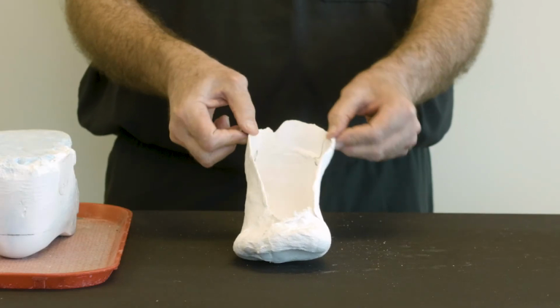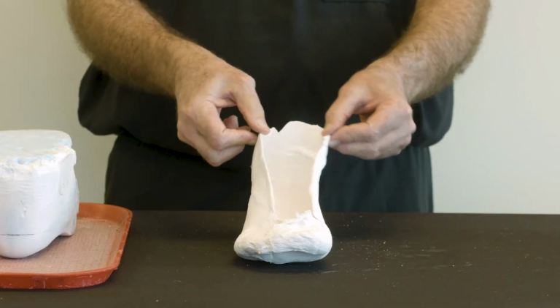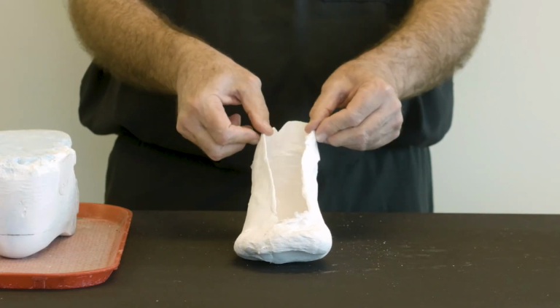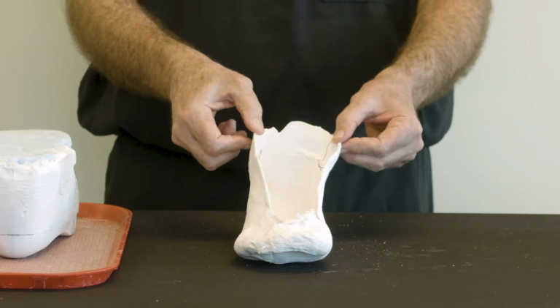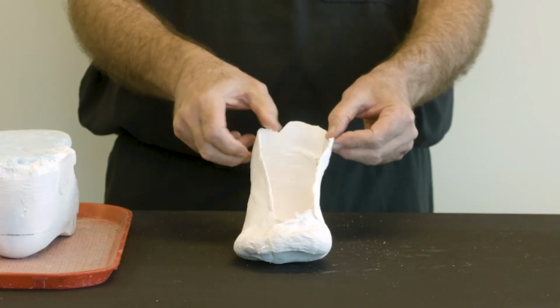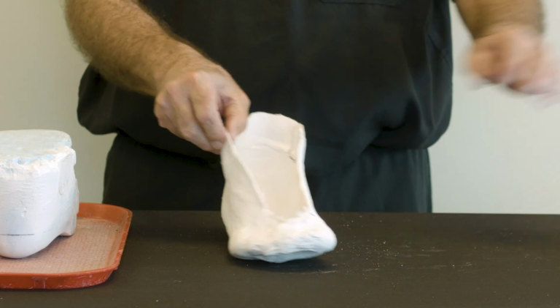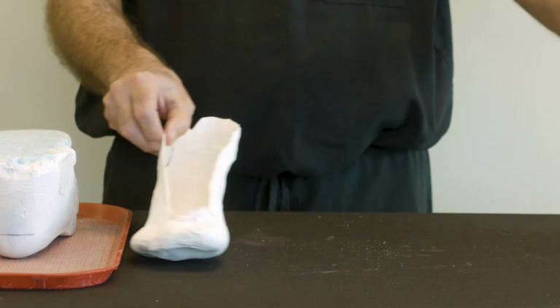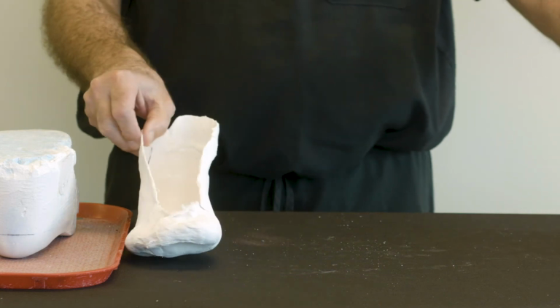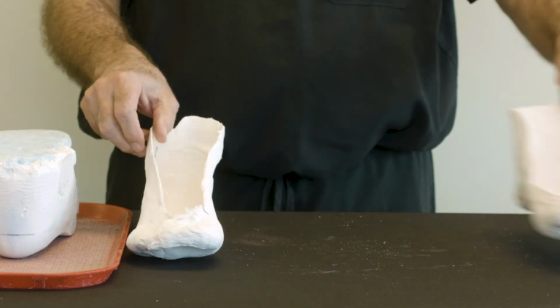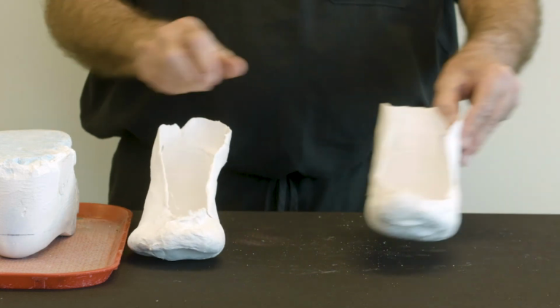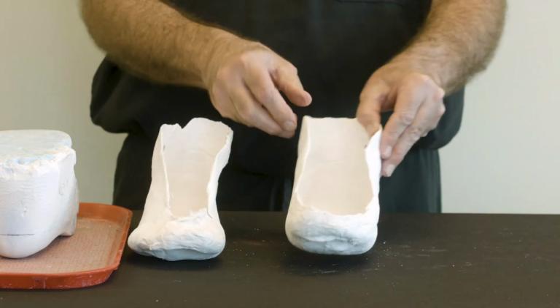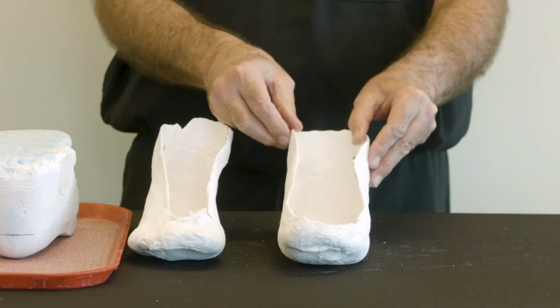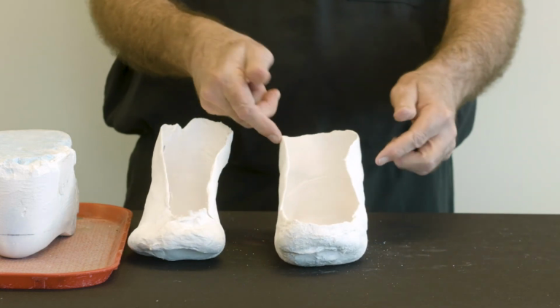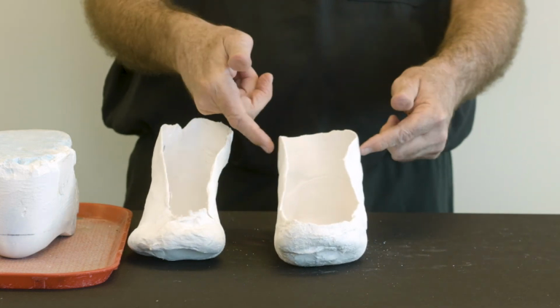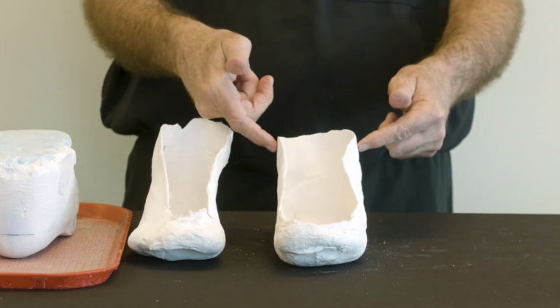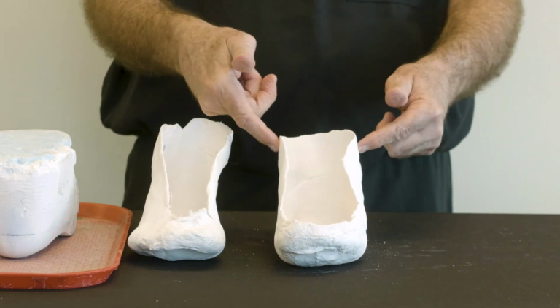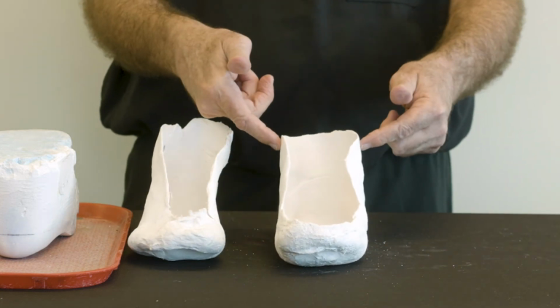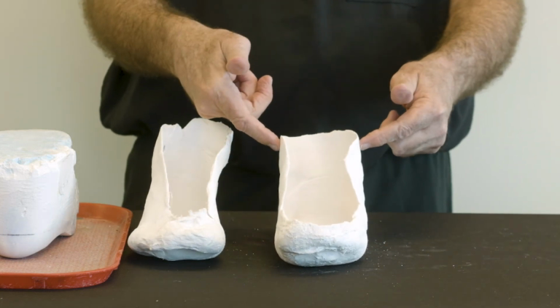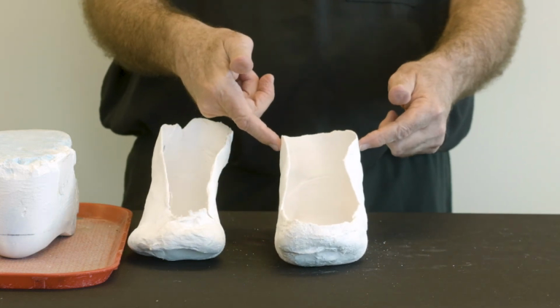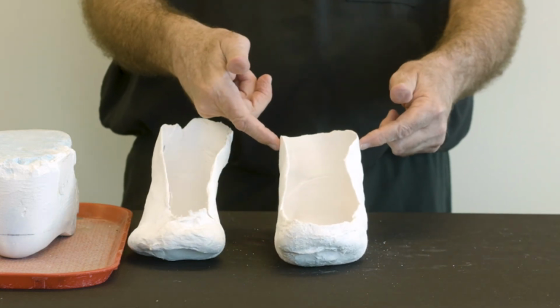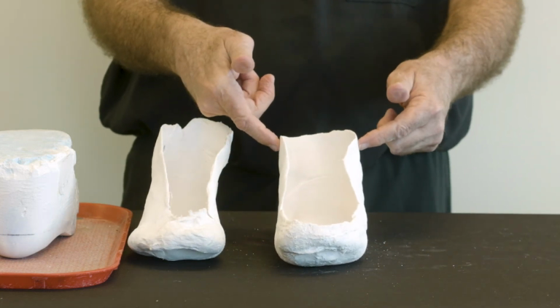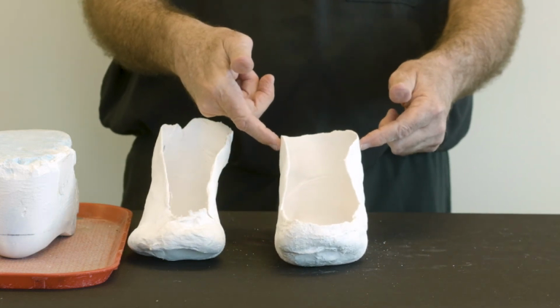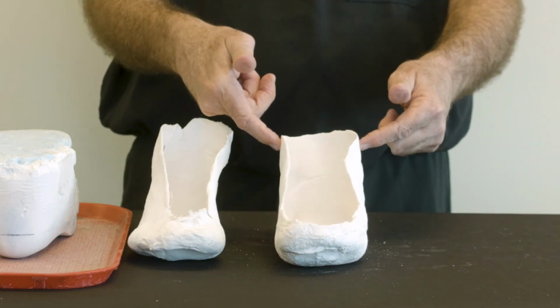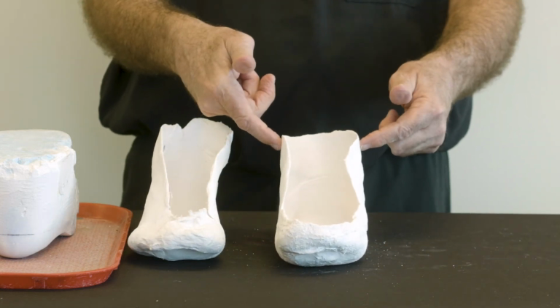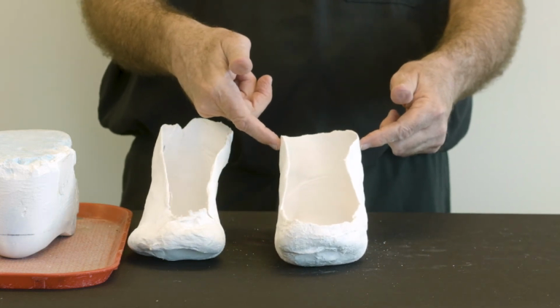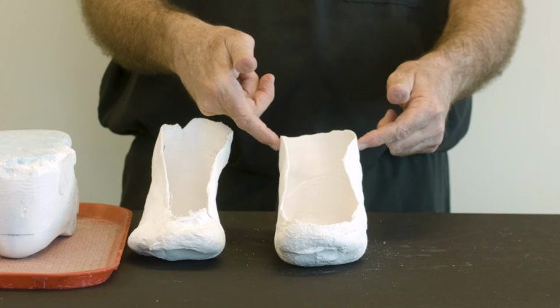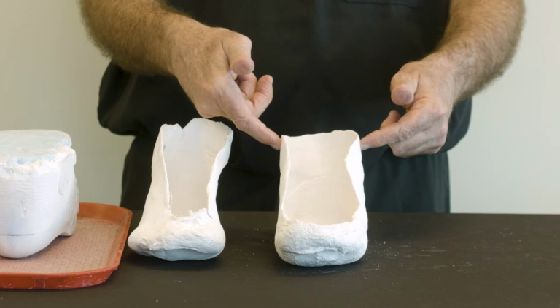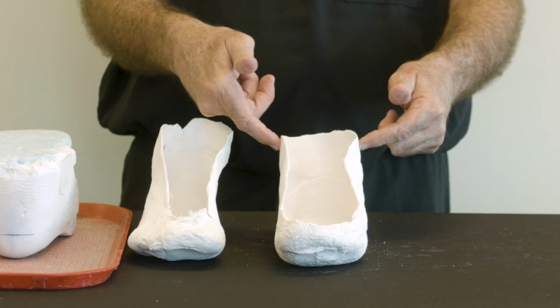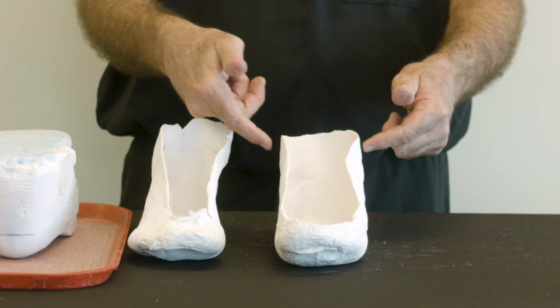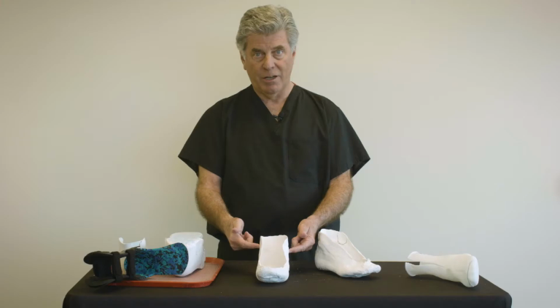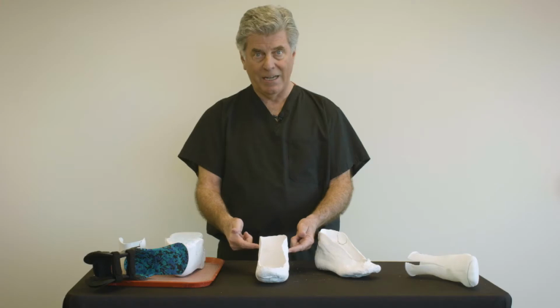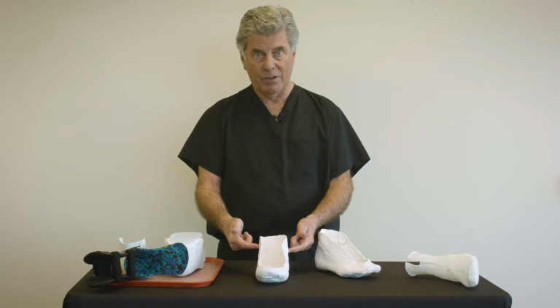This plaster cast was done properly. It has solidified, it's stable, and the anatomy is captured accurately.